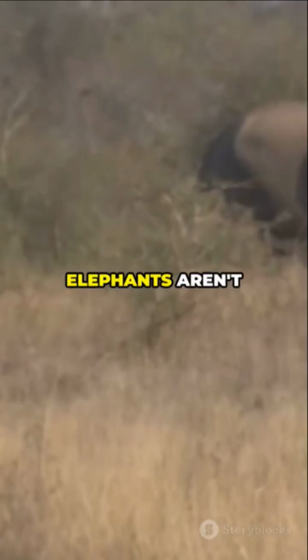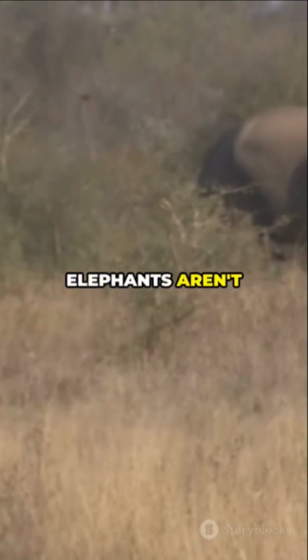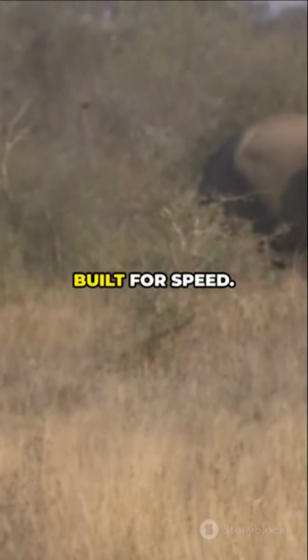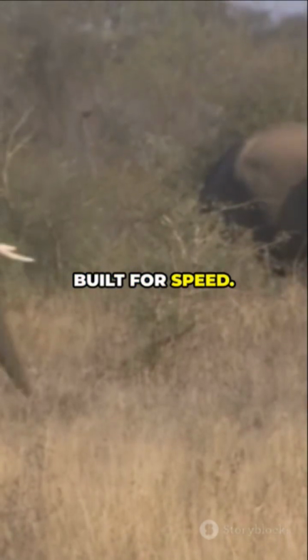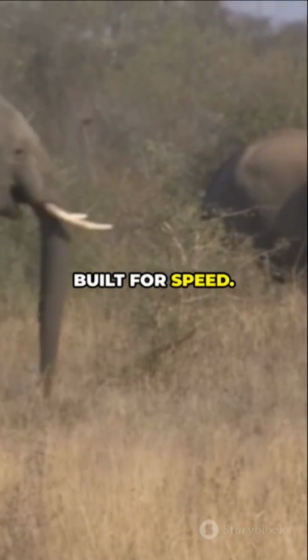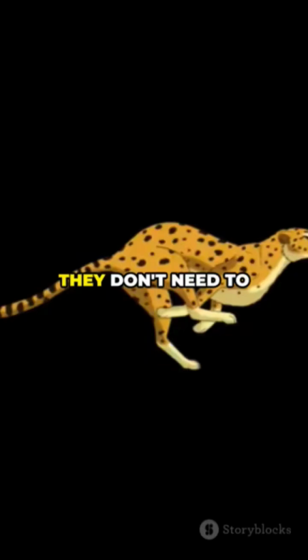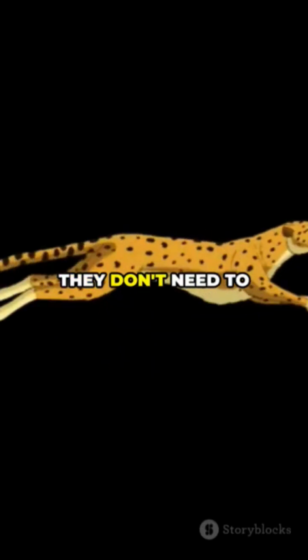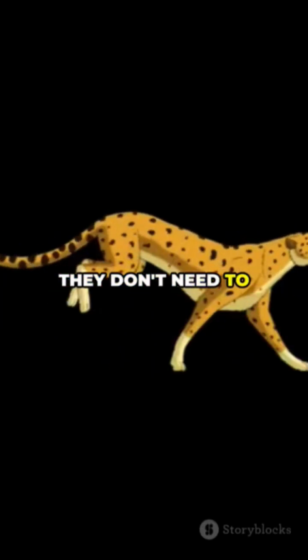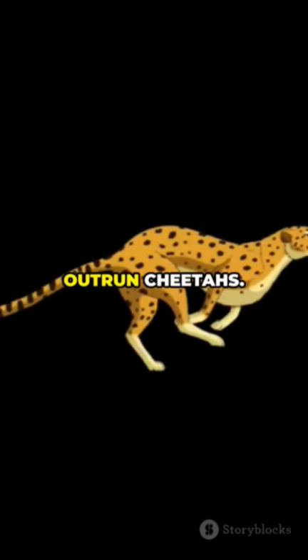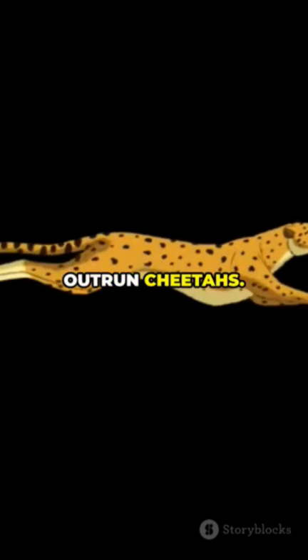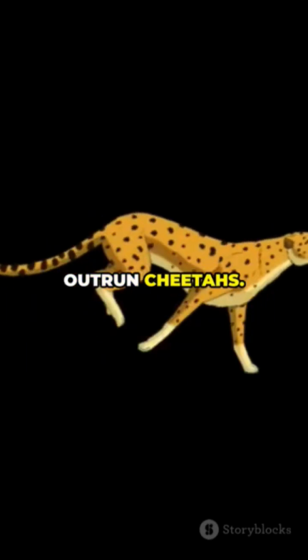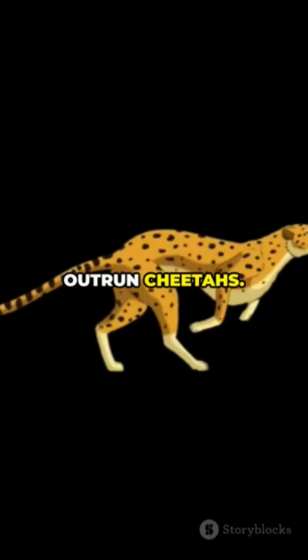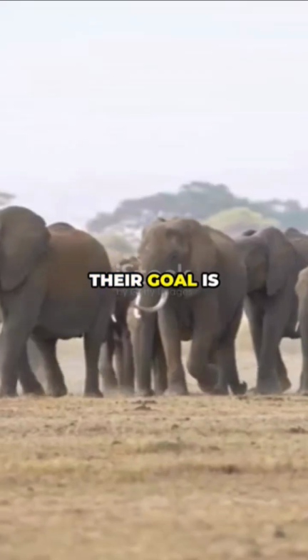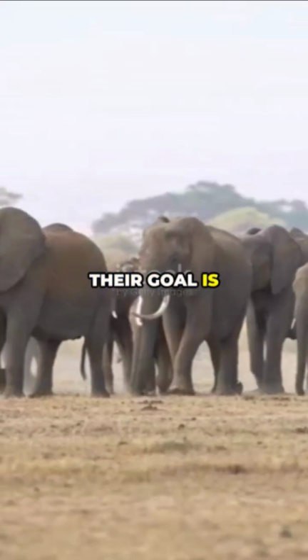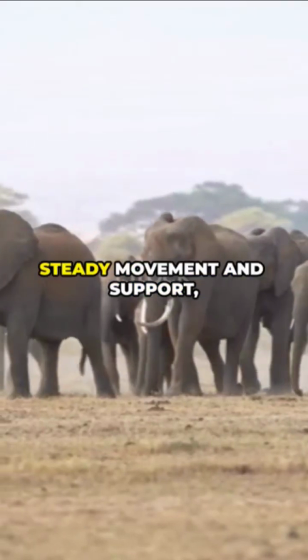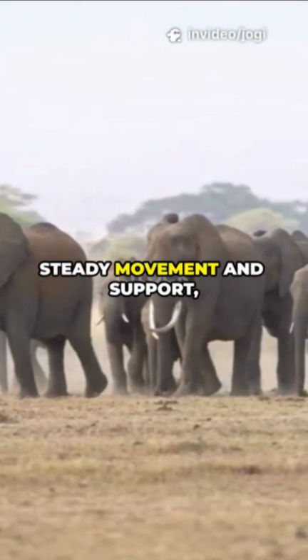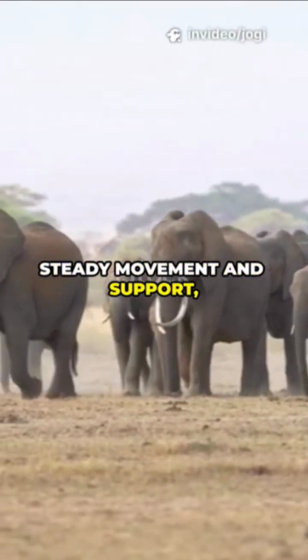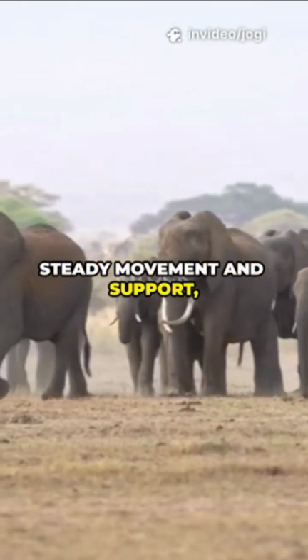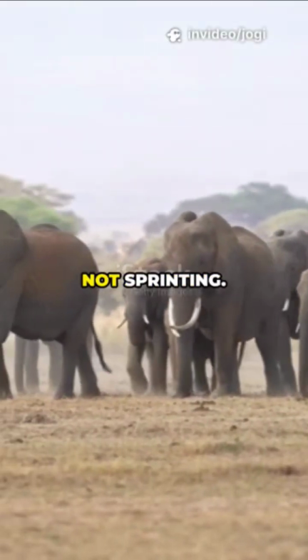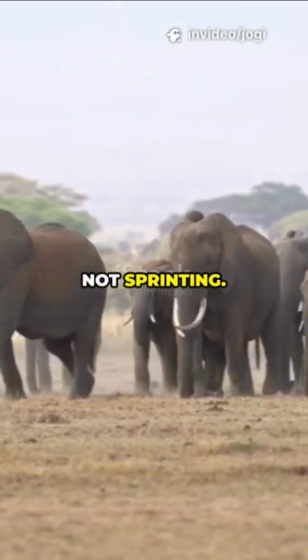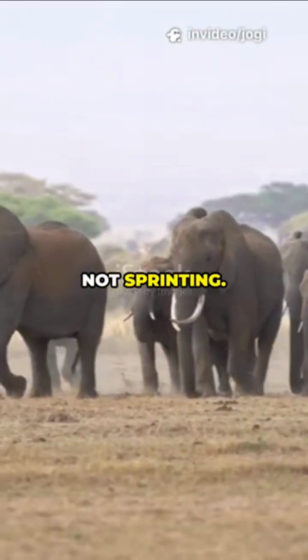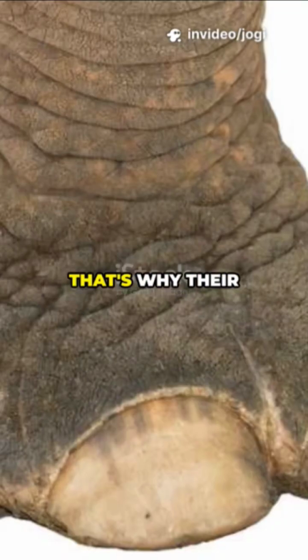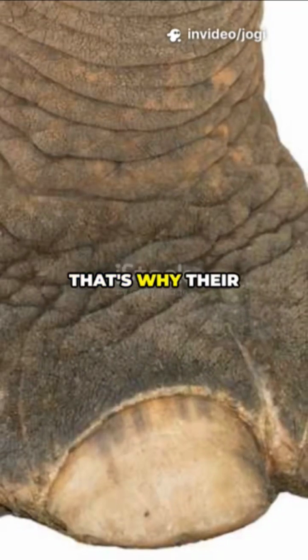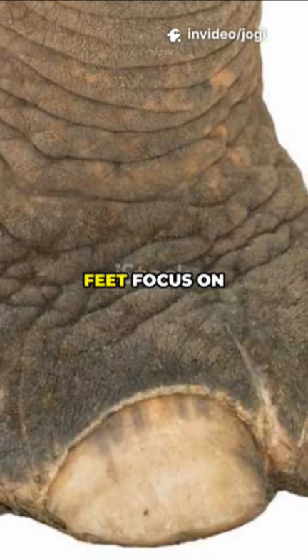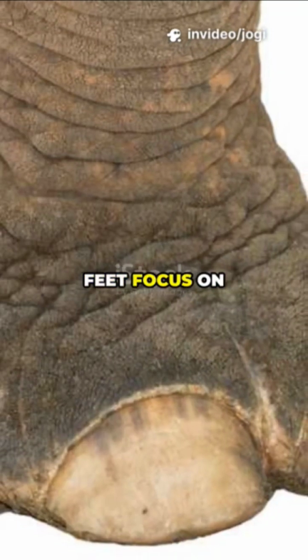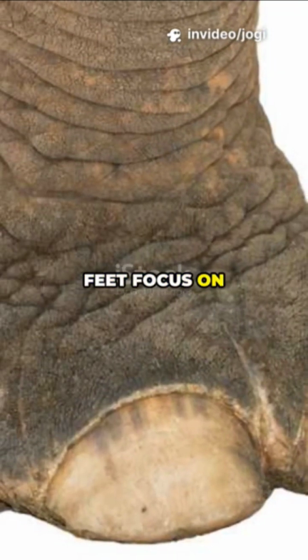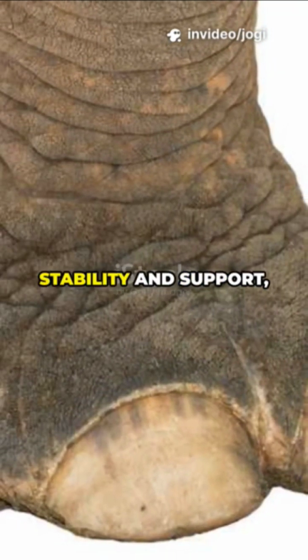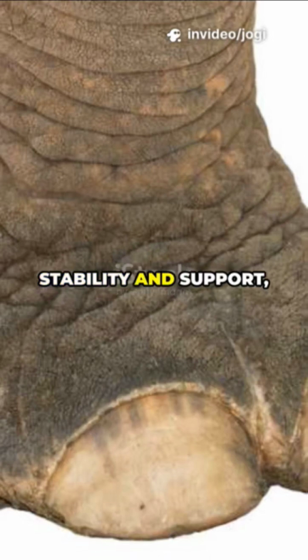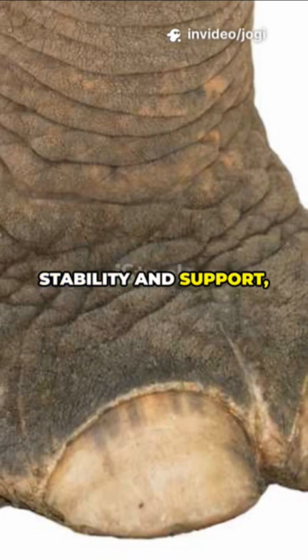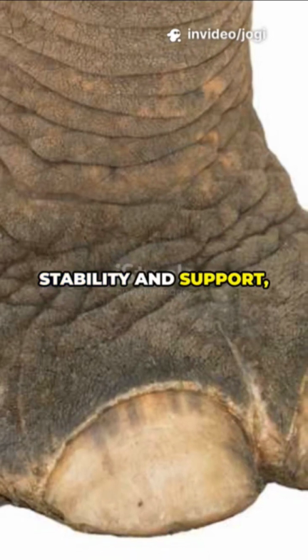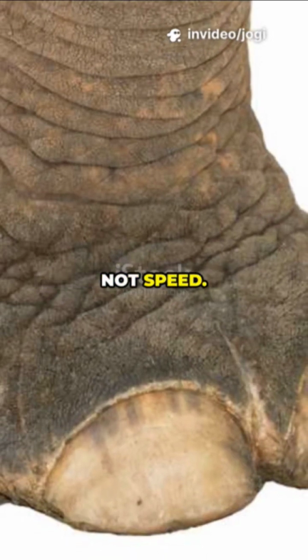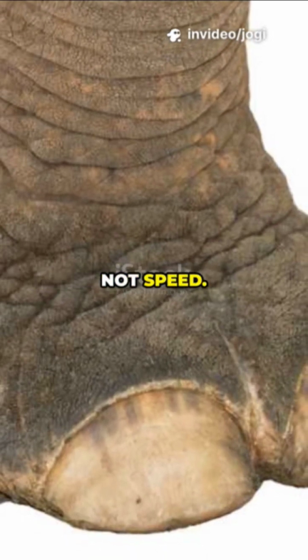Elephants aren't built for speed. They don't need to outrun cheetahs. Their goal is steady movement and support, not sprinting. That's why their feet focus on stability and support, not speed.